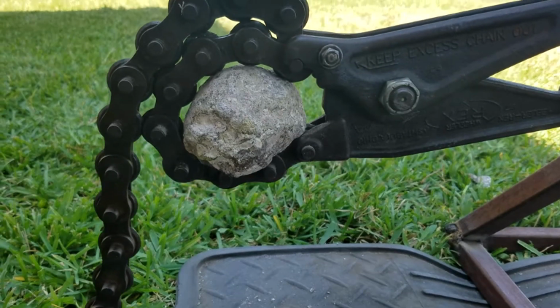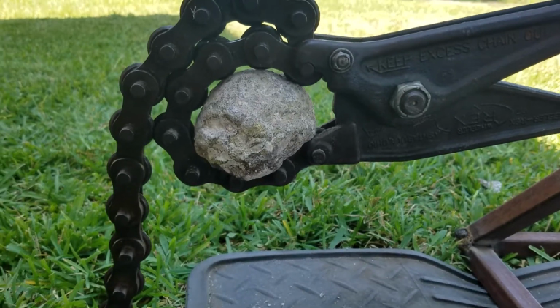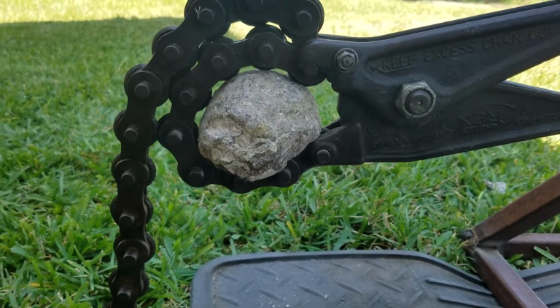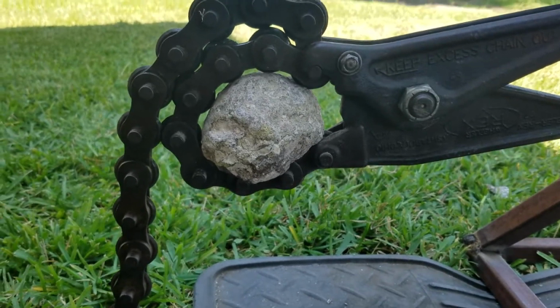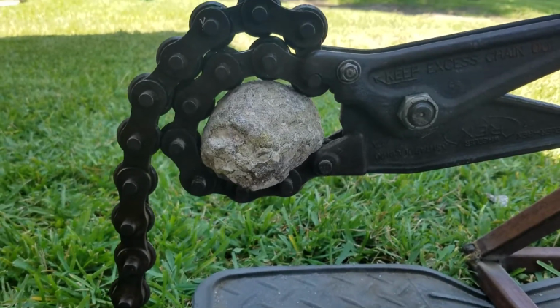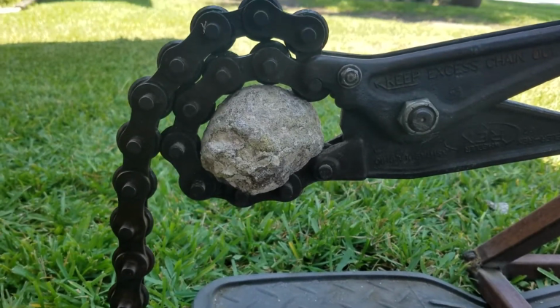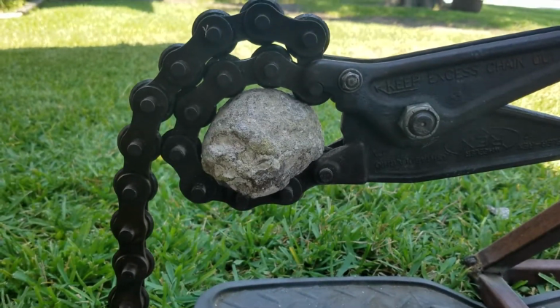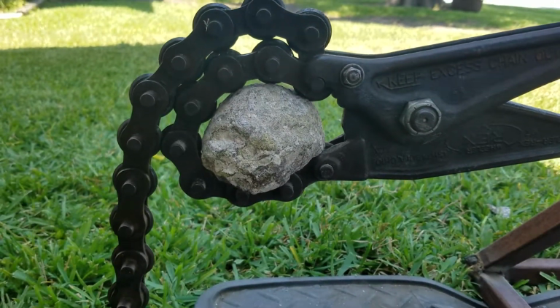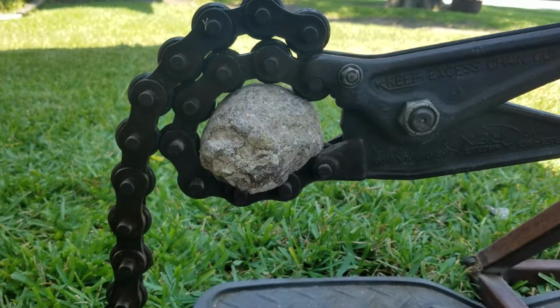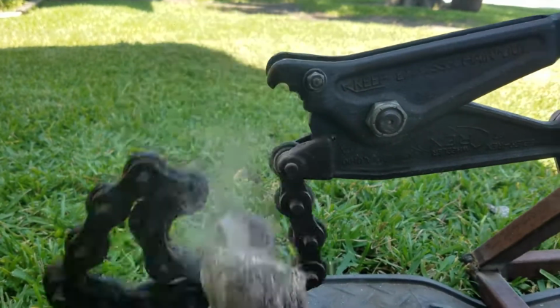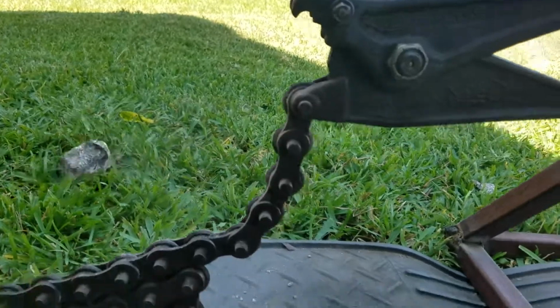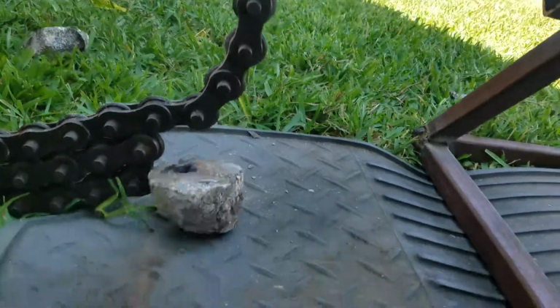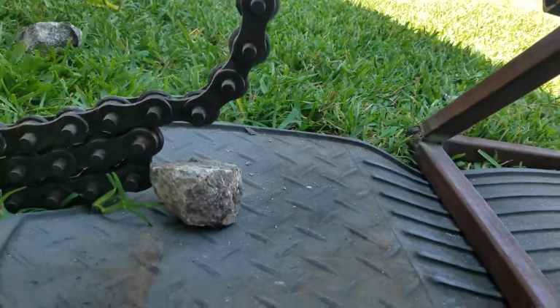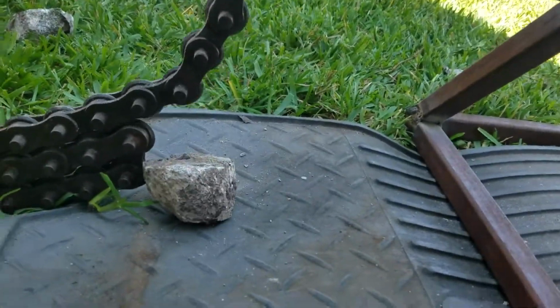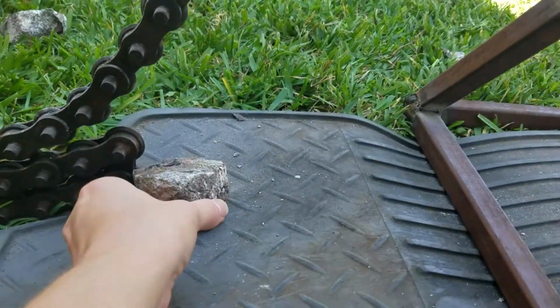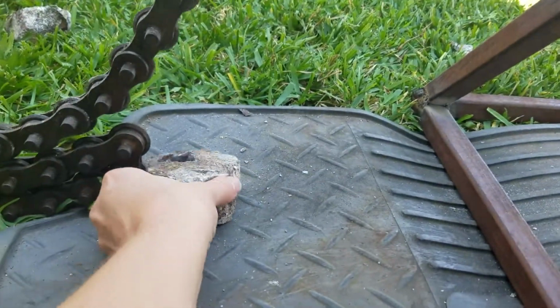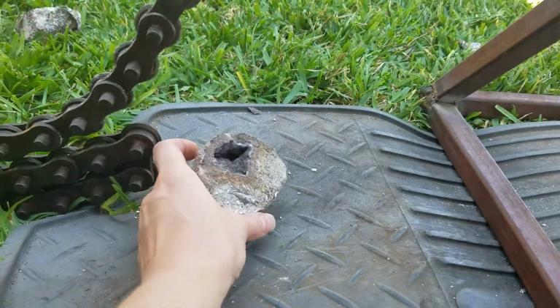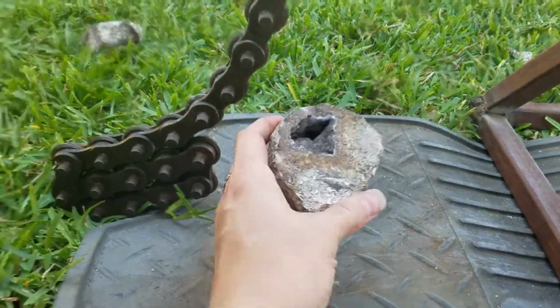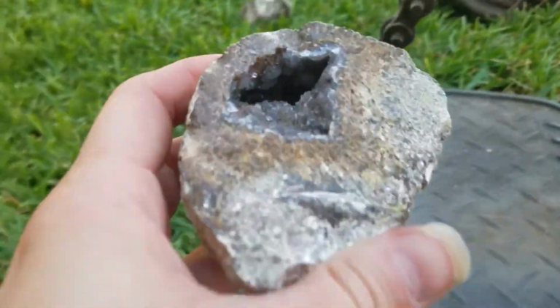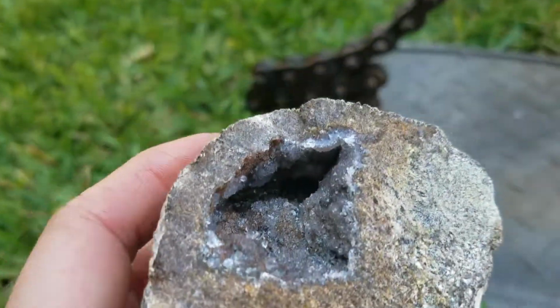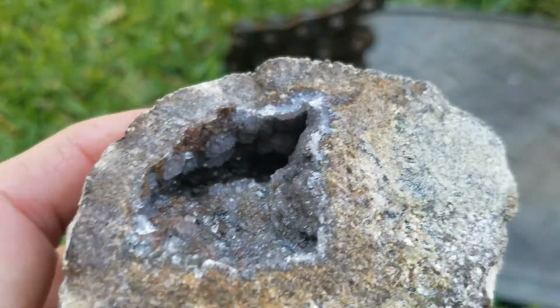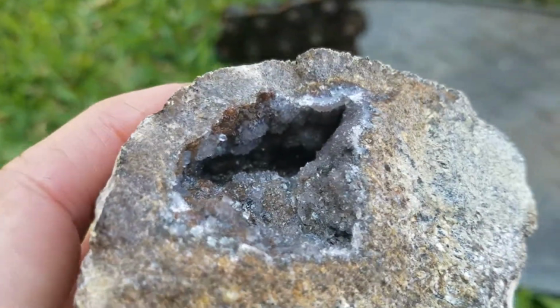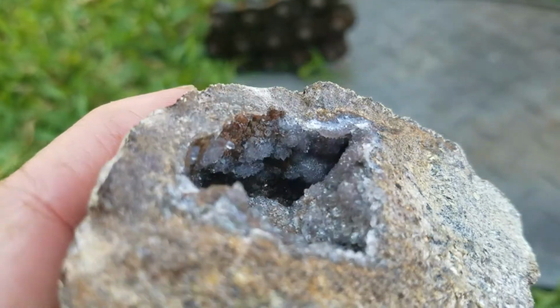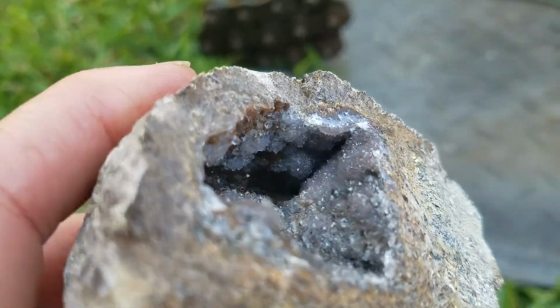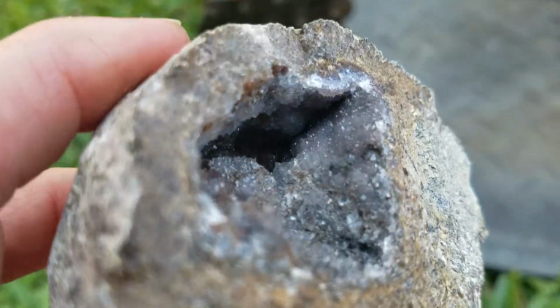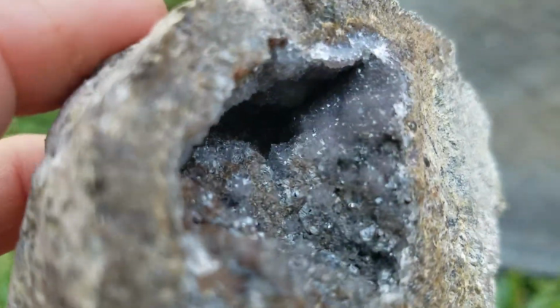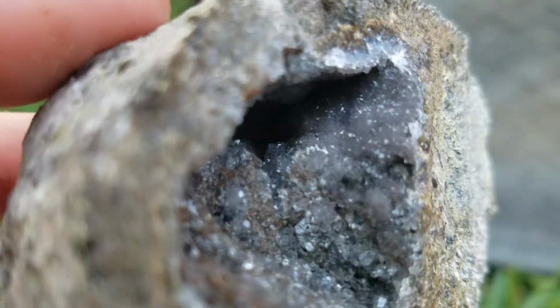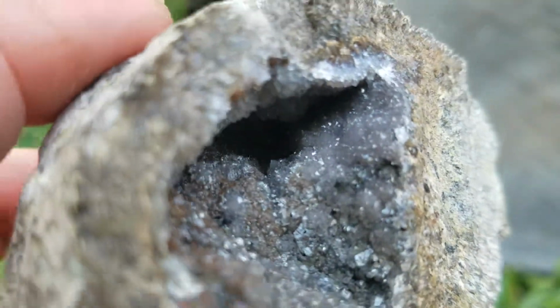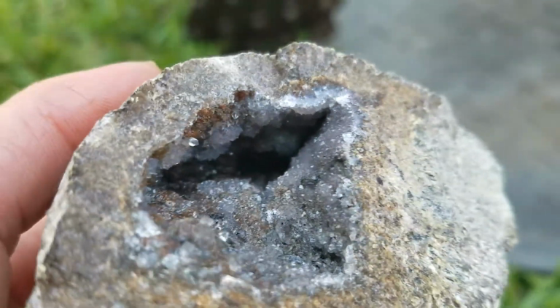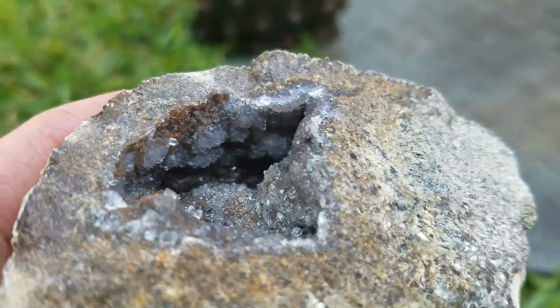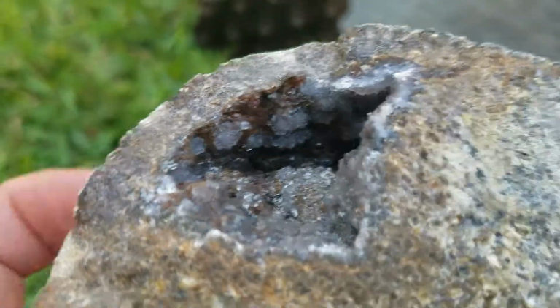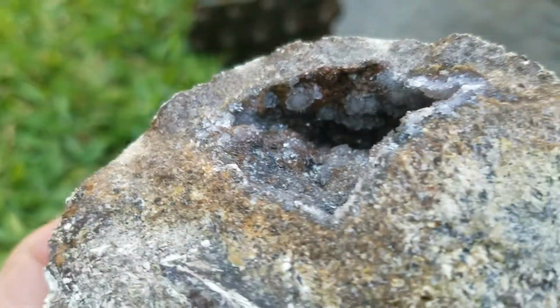This is just an outer chunk. Hit the toughy. That was almost solid all the way through.